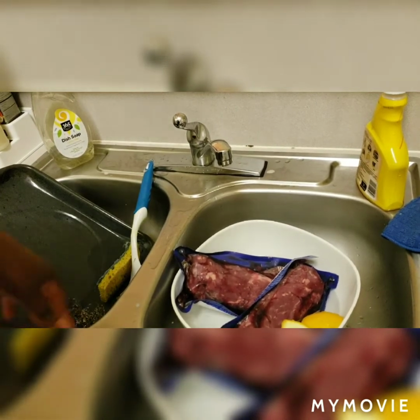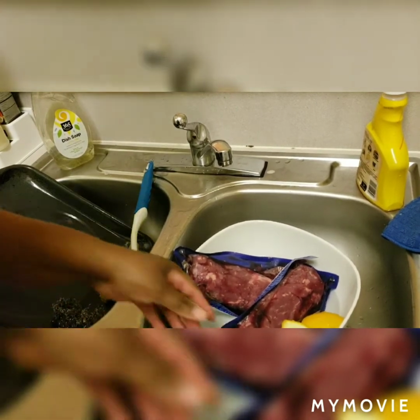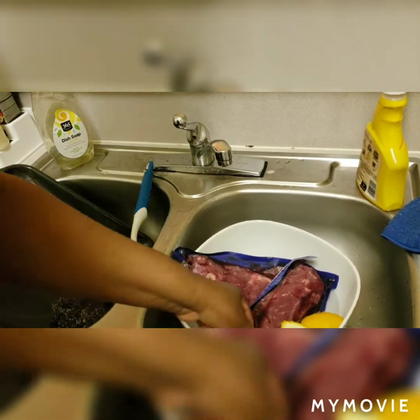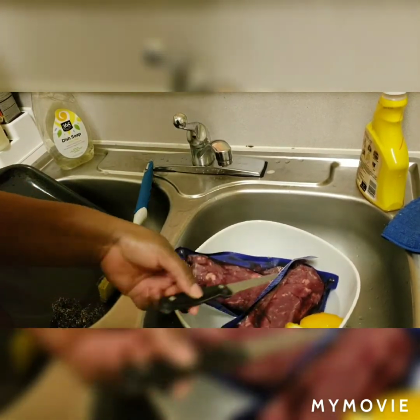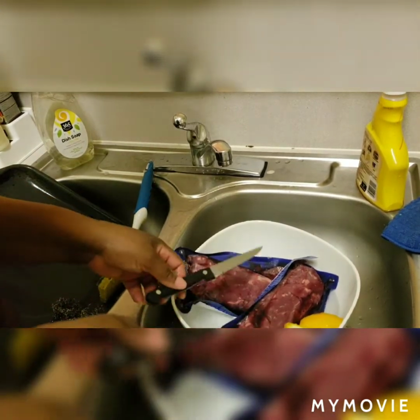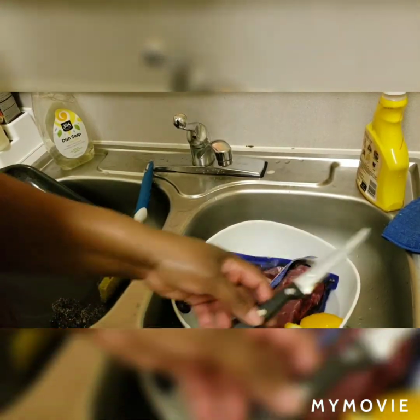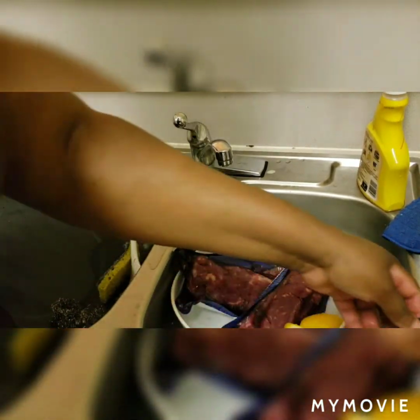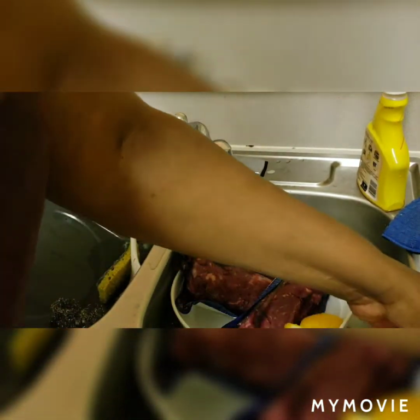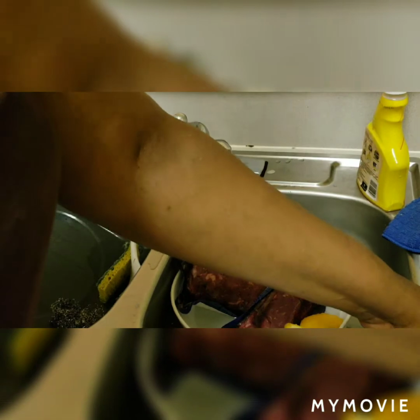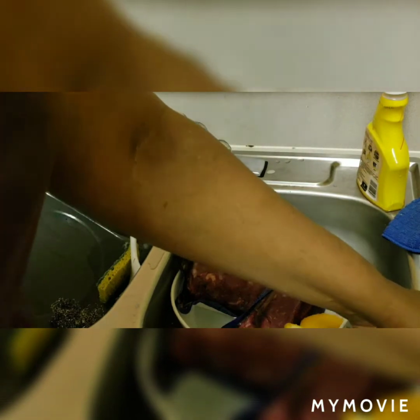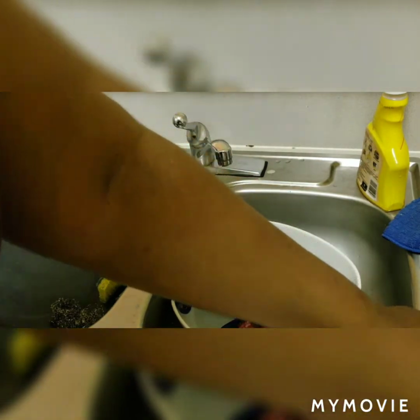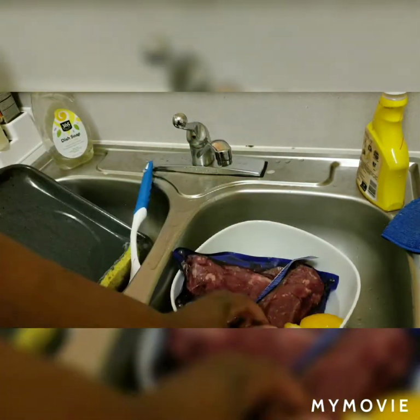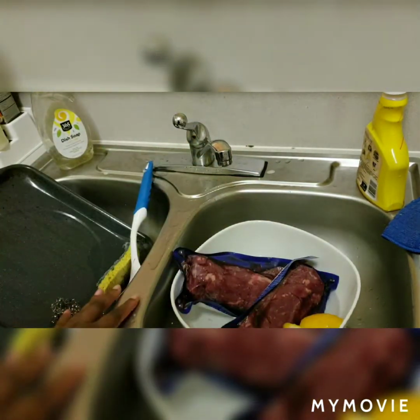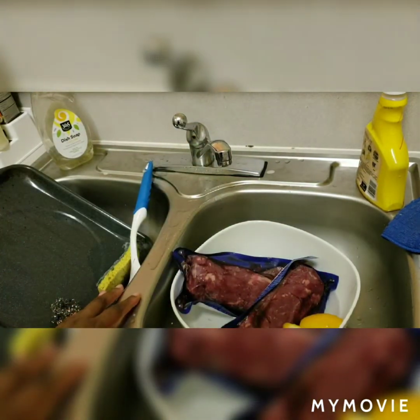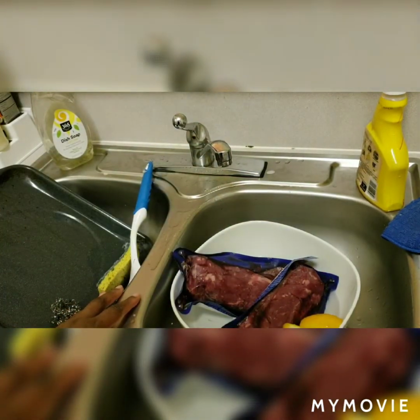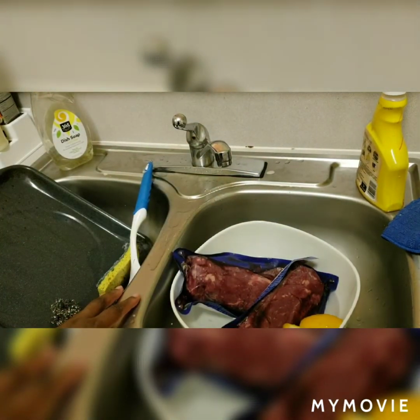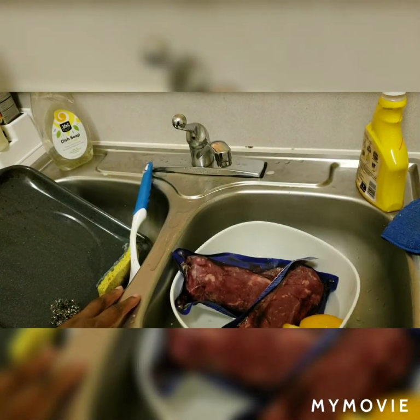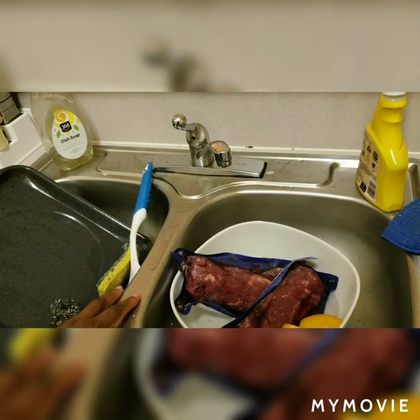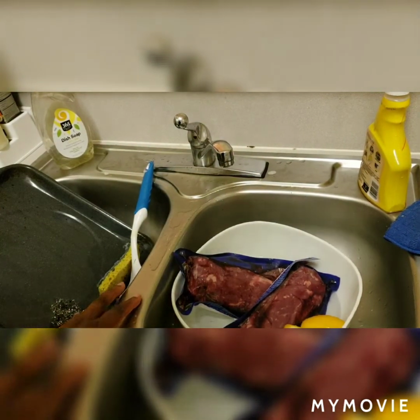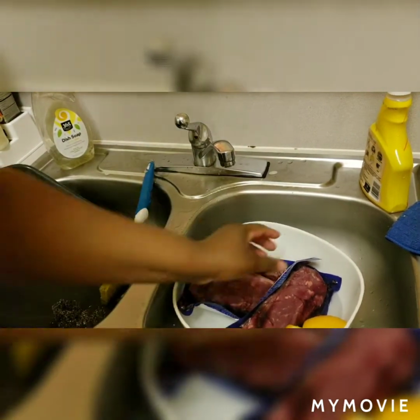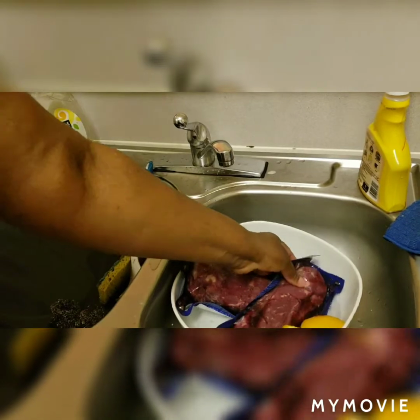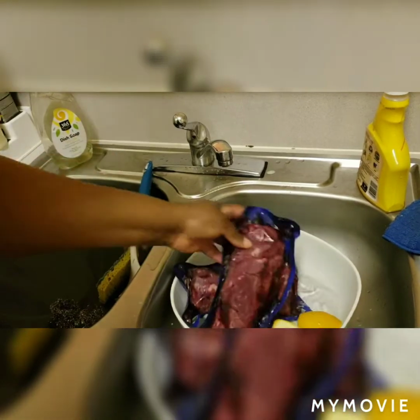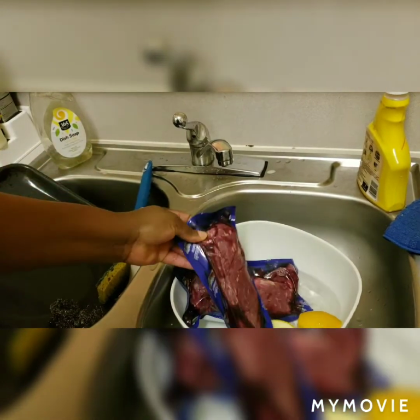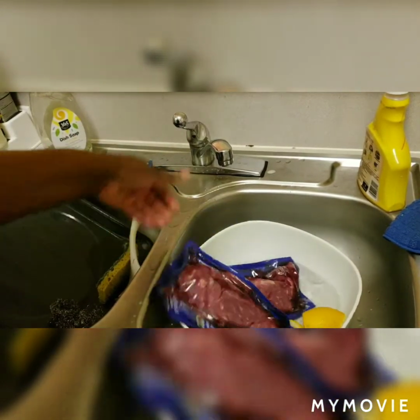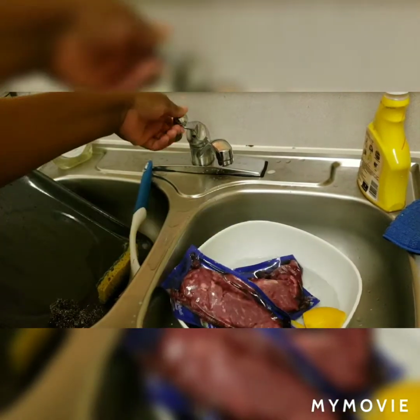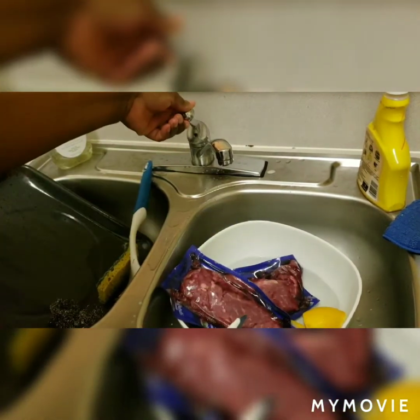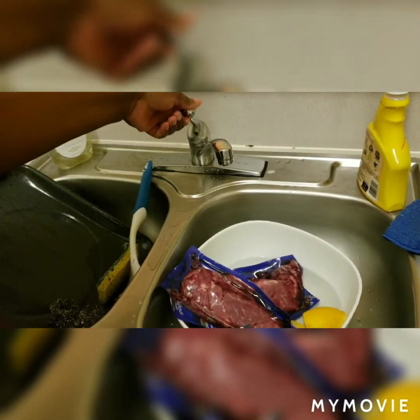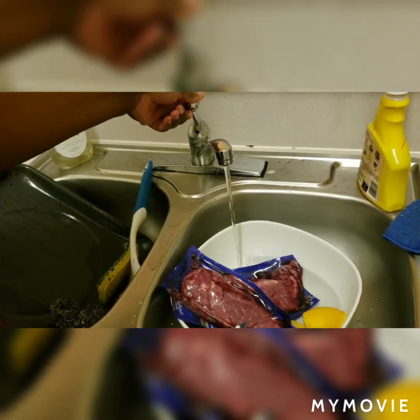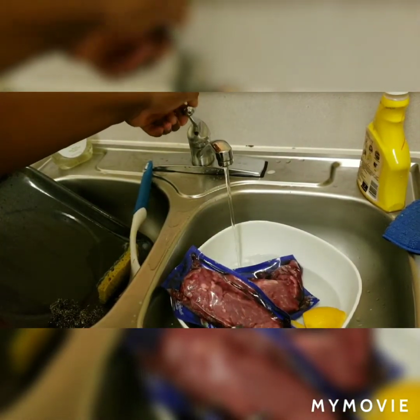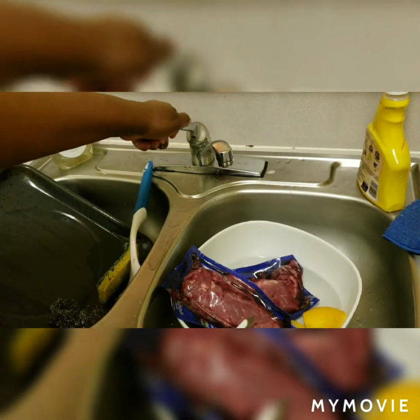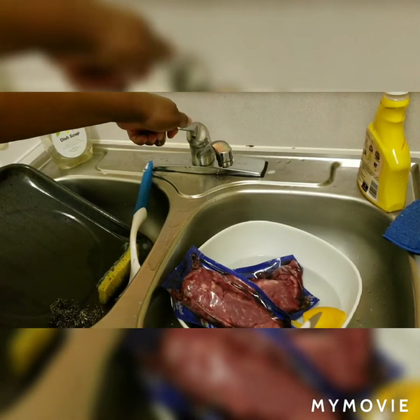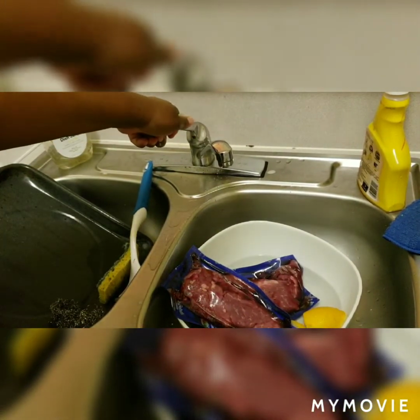Now today we are going to be making some beef stew. I grew up in Jamaica calling this 'stew beef' — my husband eventually got me to stop saying that and say 'beef stew' like they do here, but I grew up calling this stew beef.